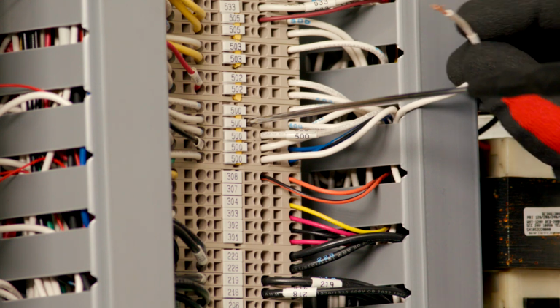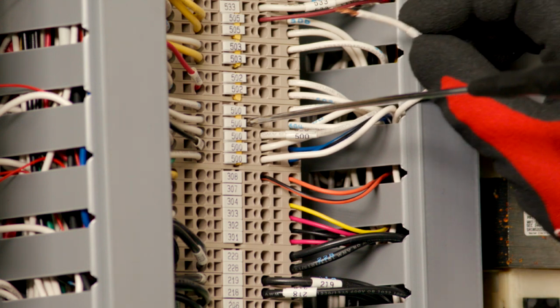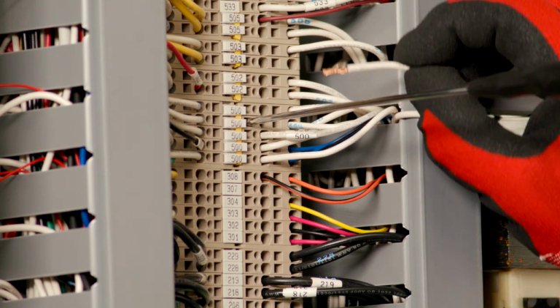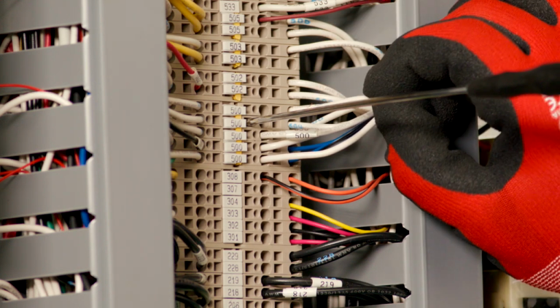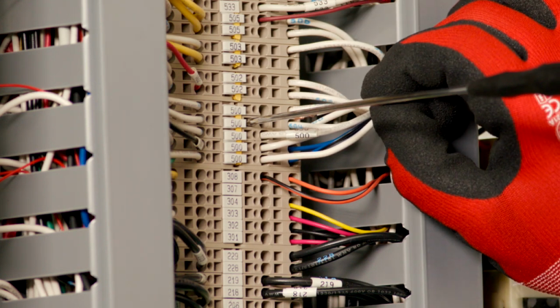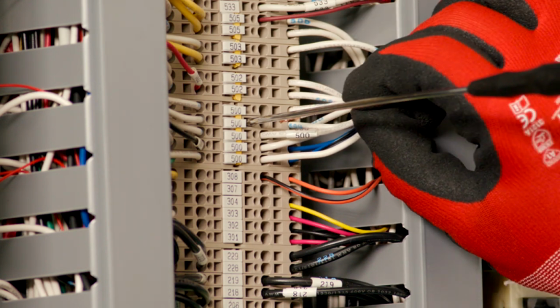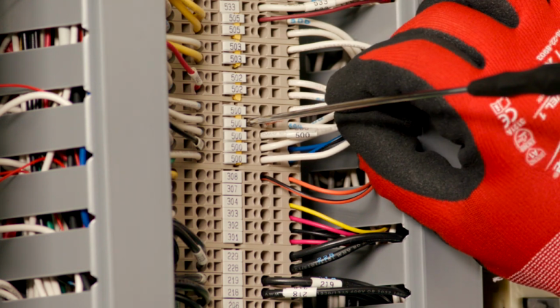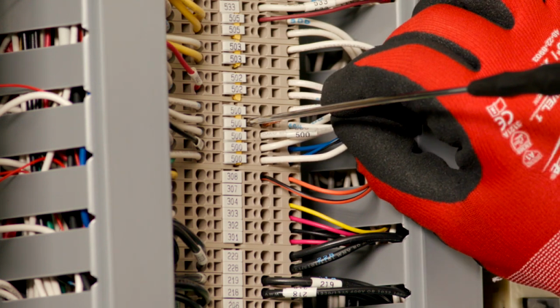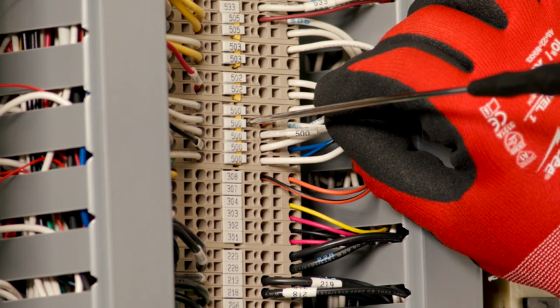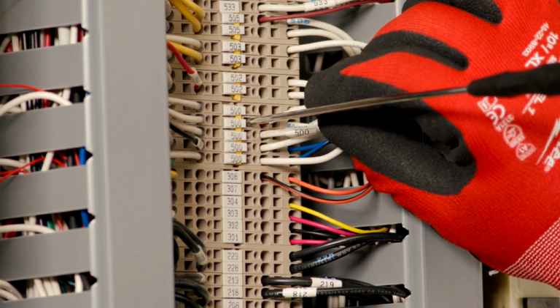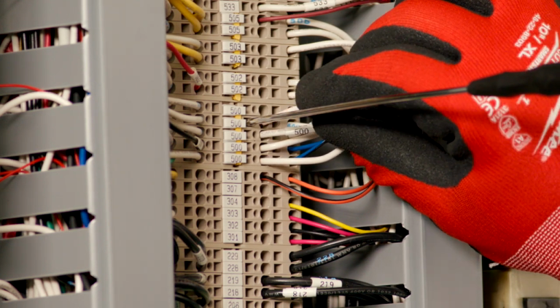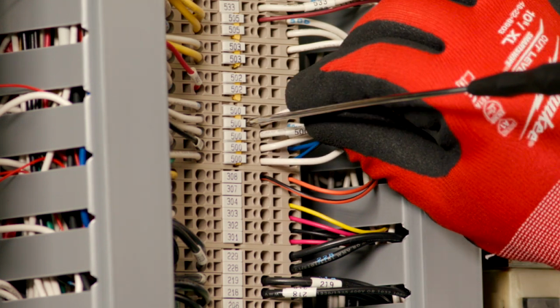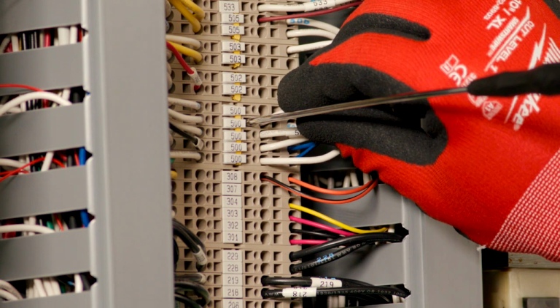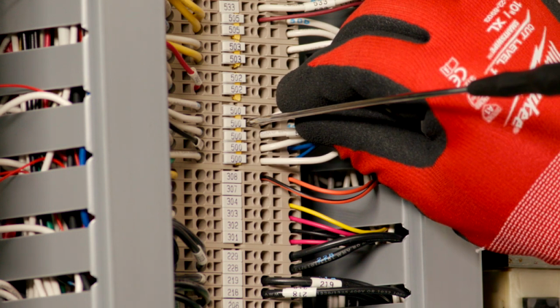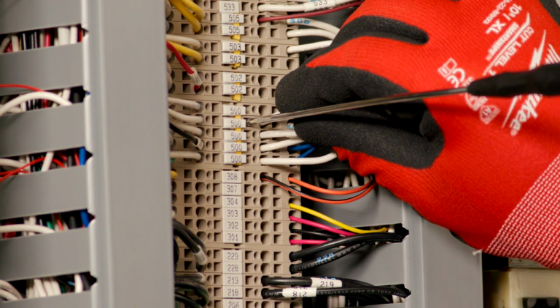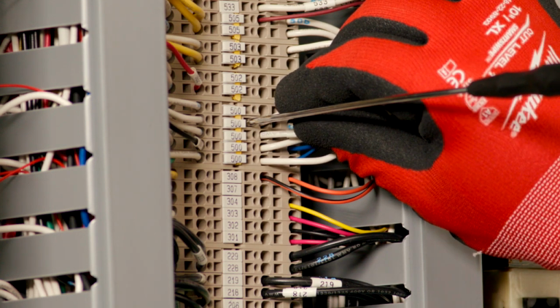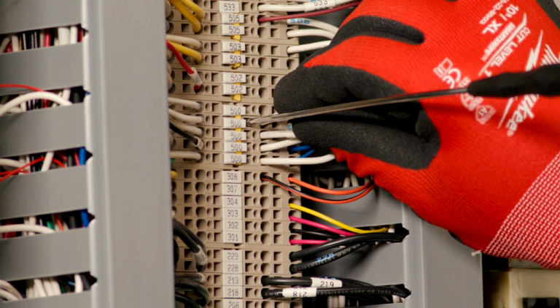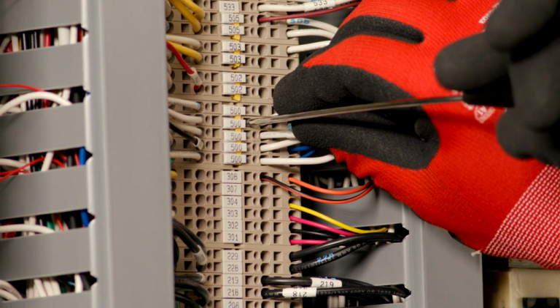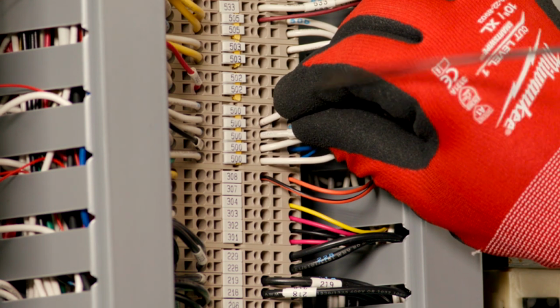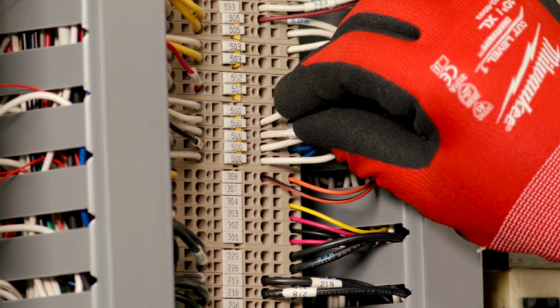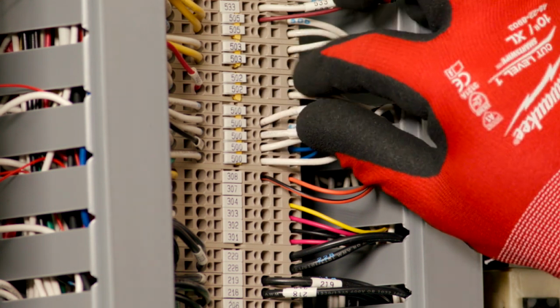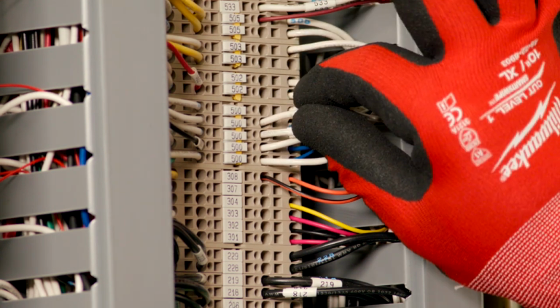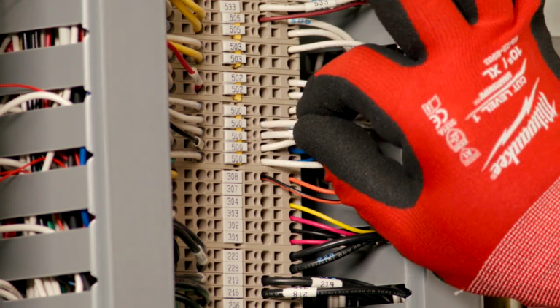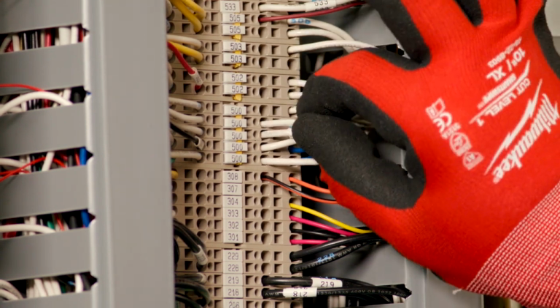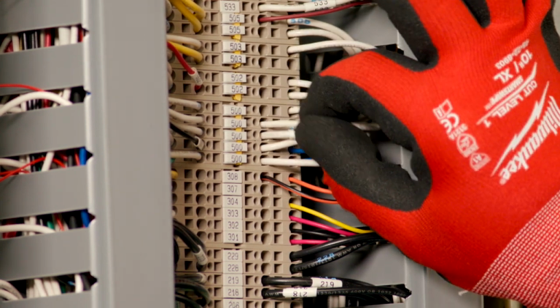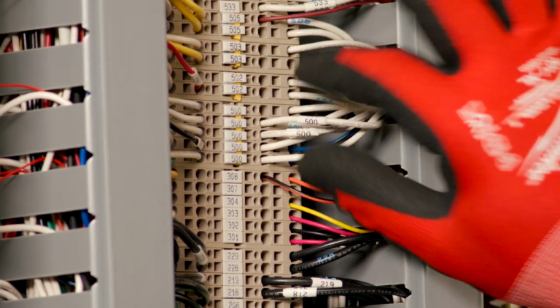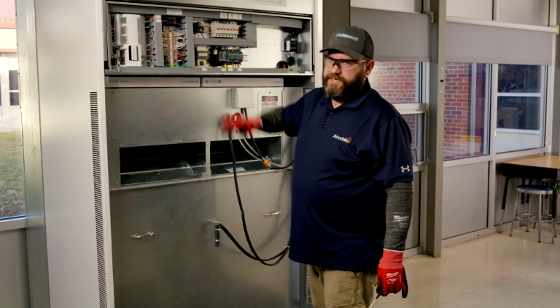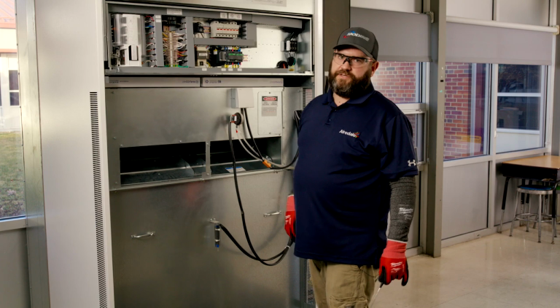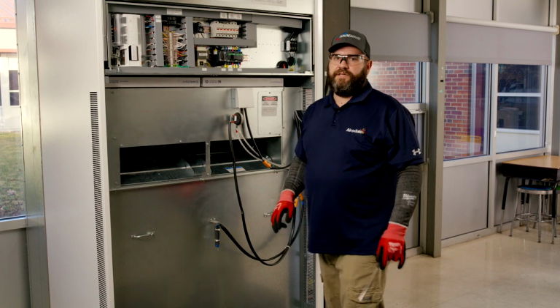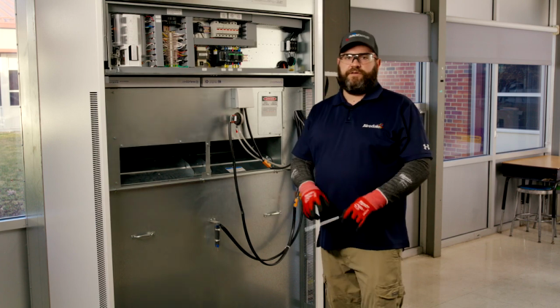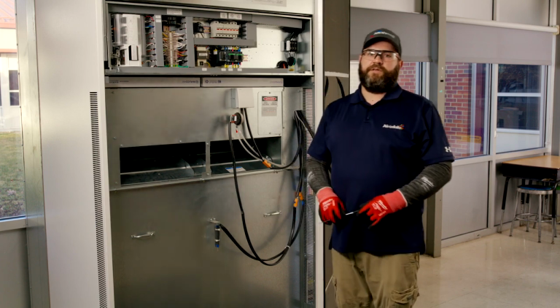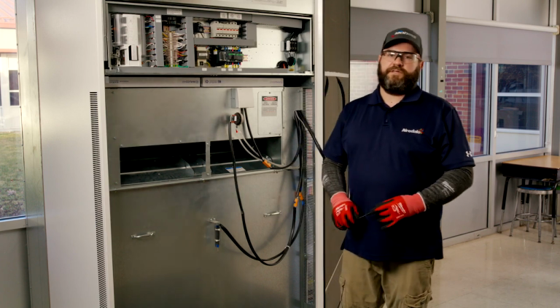To put a wire back in, you'll do the same thing in reverse. With the screwdriver still in place, guide the wire back in and hold it in place, then remove the screwdriver and give a little tug on the wire to make sure it clamped securely in place.